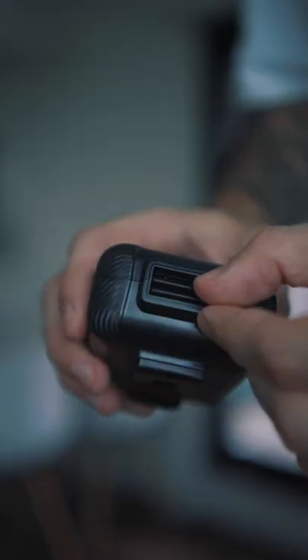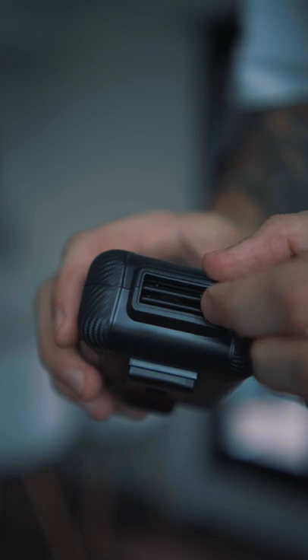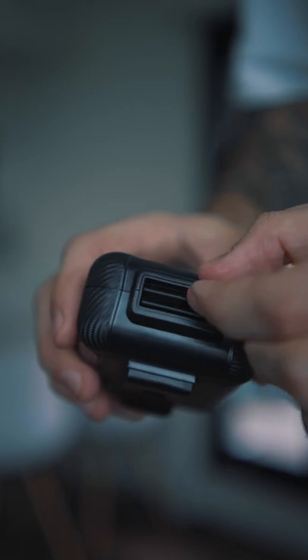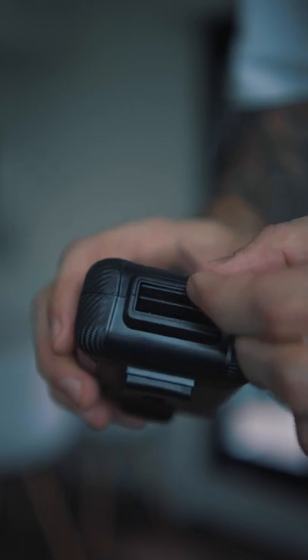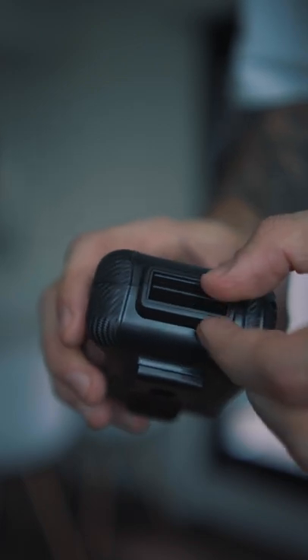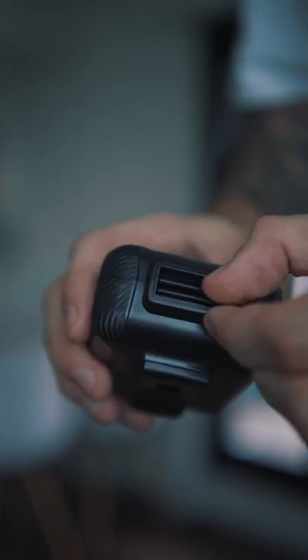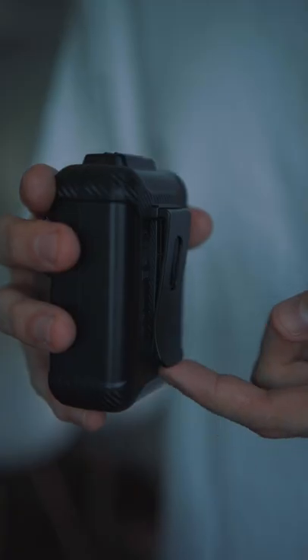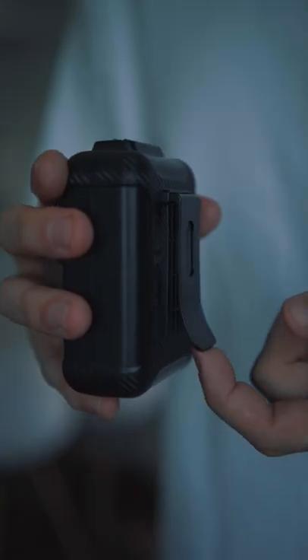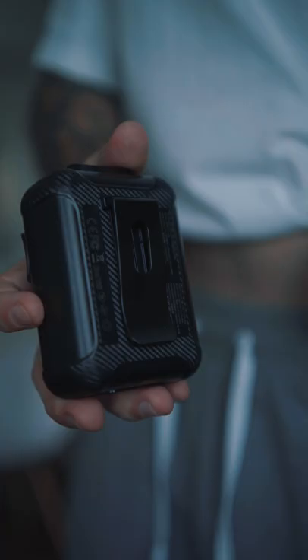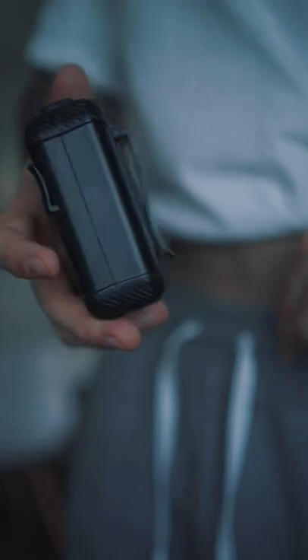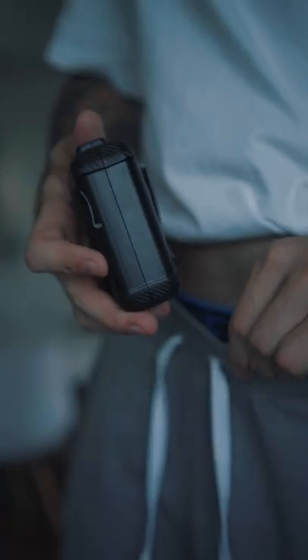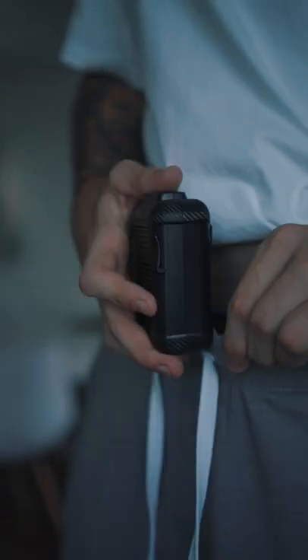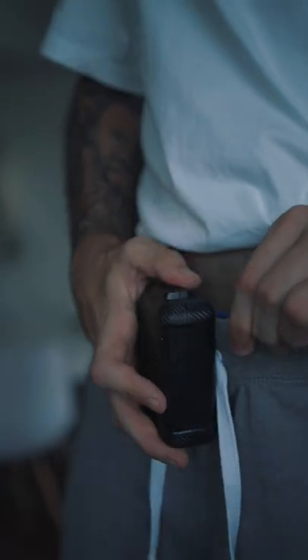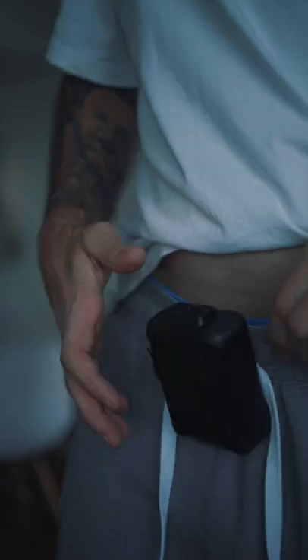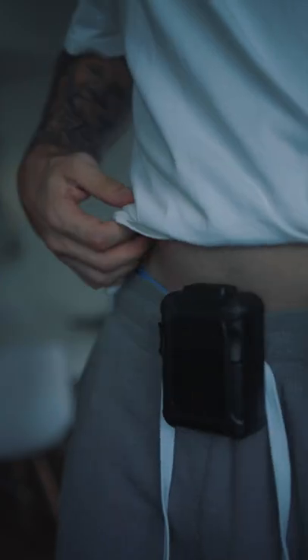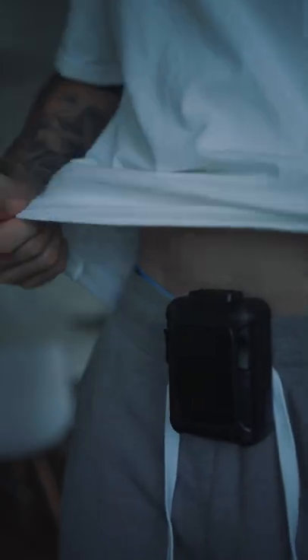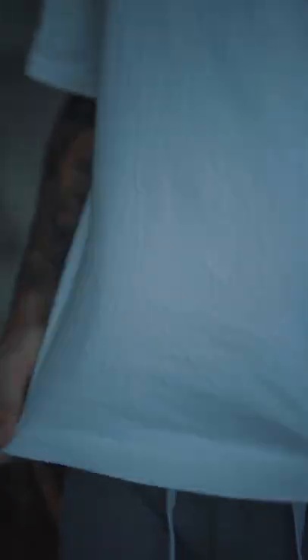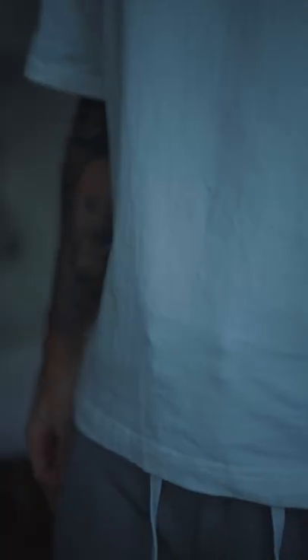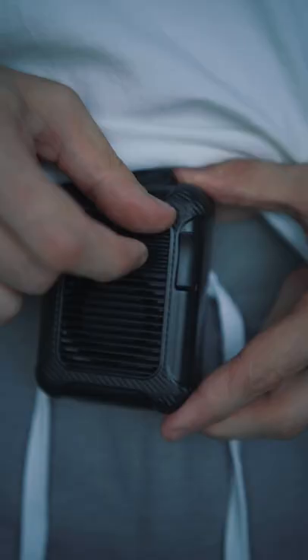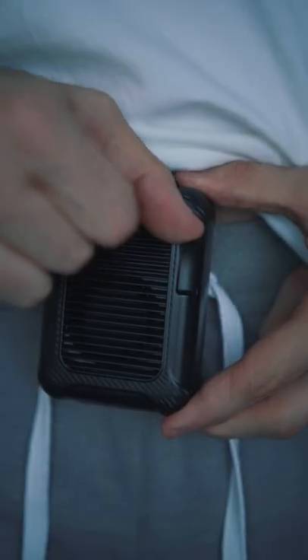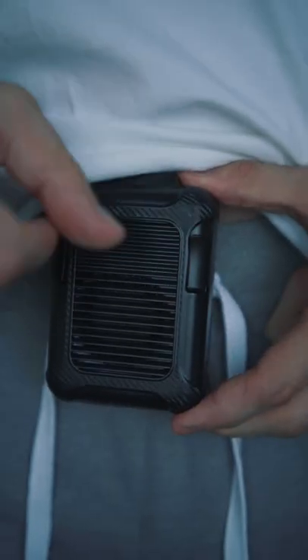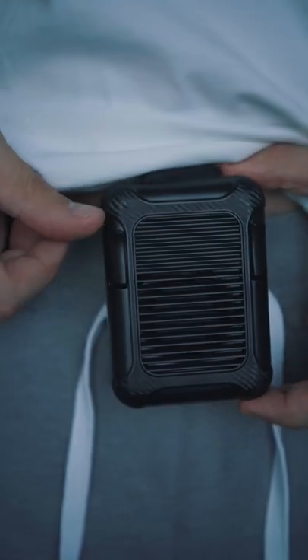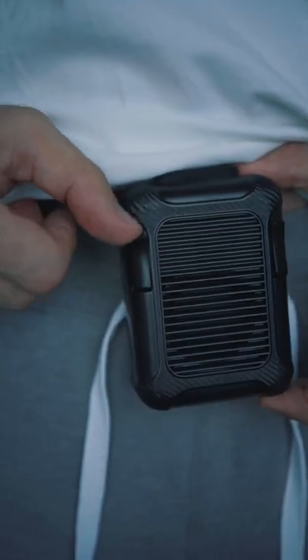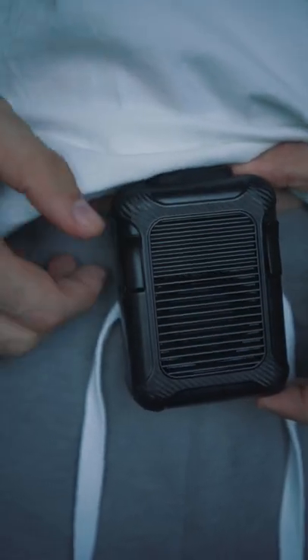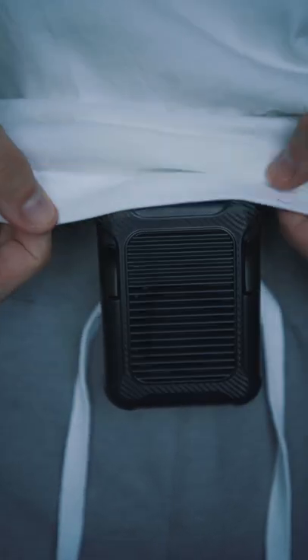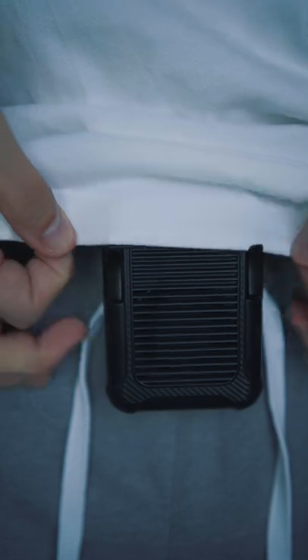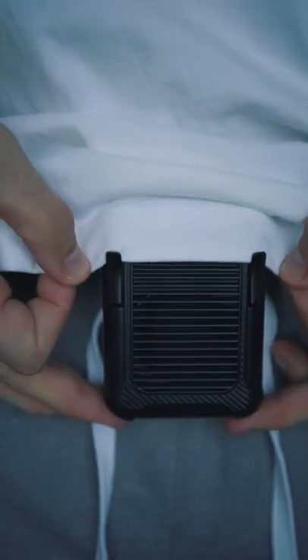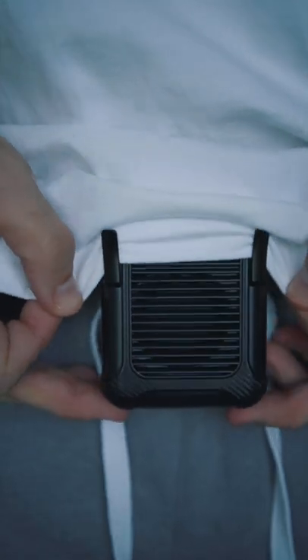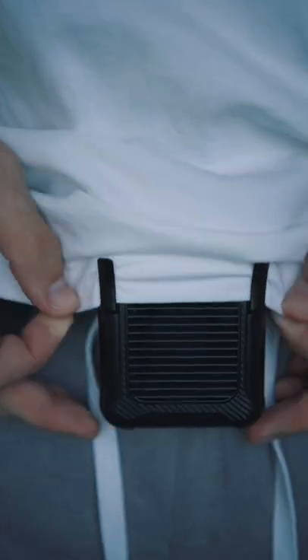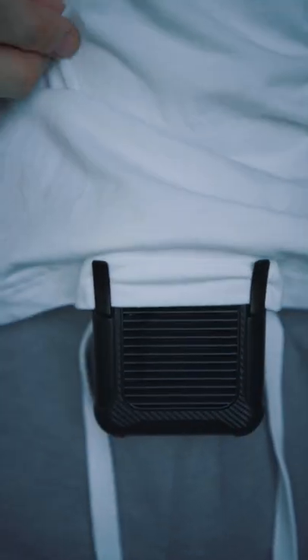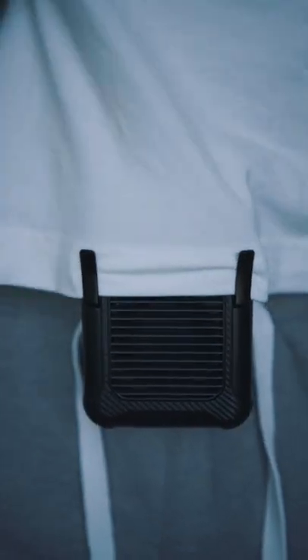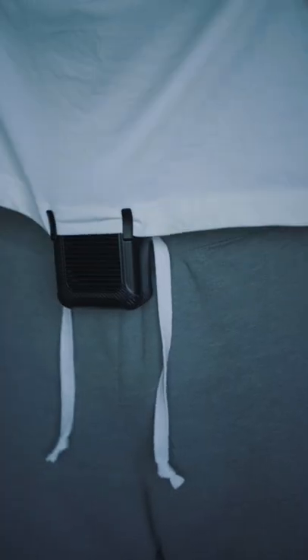First, choose the orientation of the airflow. Then, as you can see, it has a clip, and you use it to clip it to your pants. And then you put your shirt over the fan. You even have two smaller clips, so that you can tuck in your shirt for proper use of the fan.